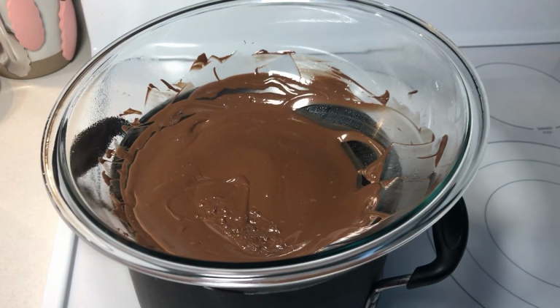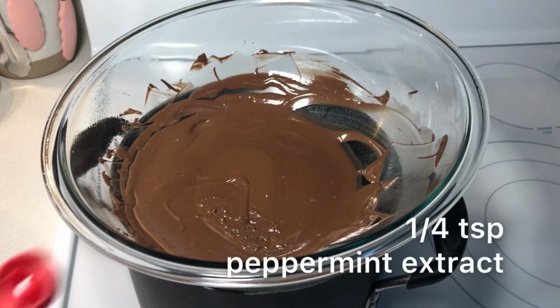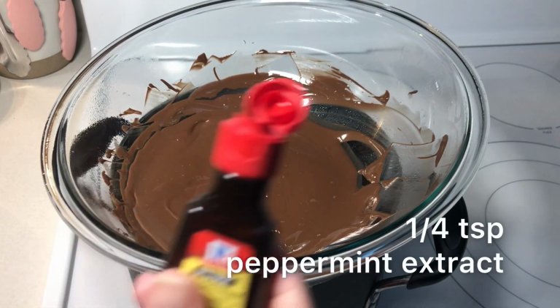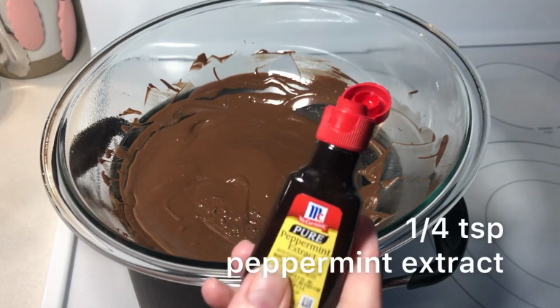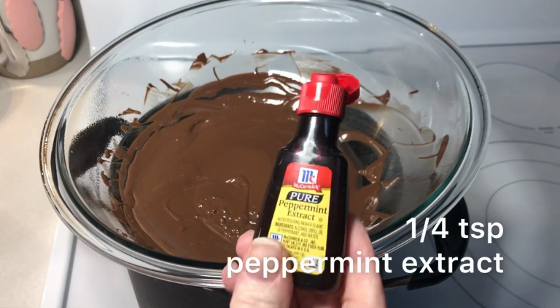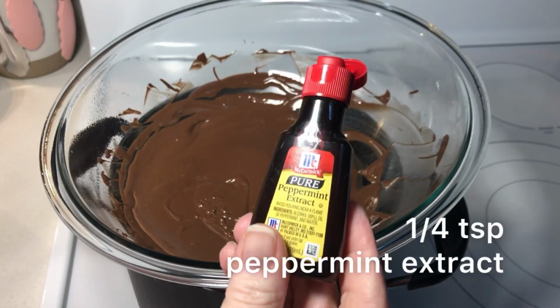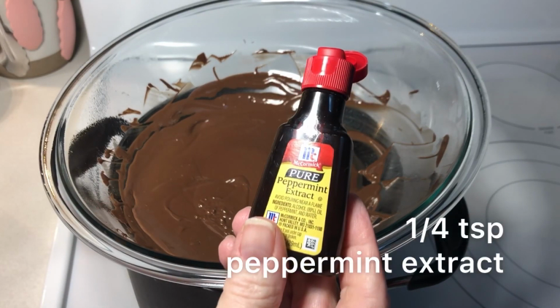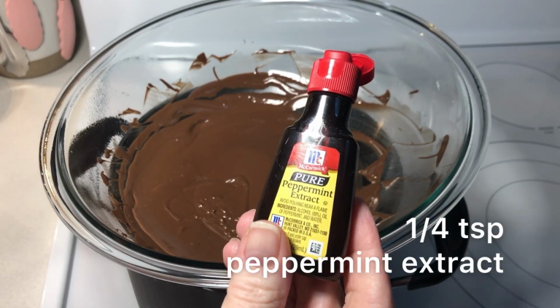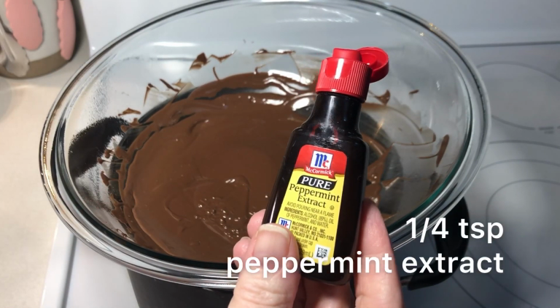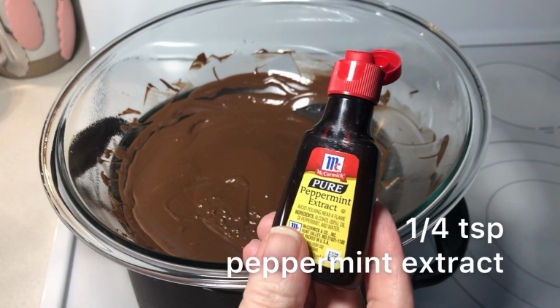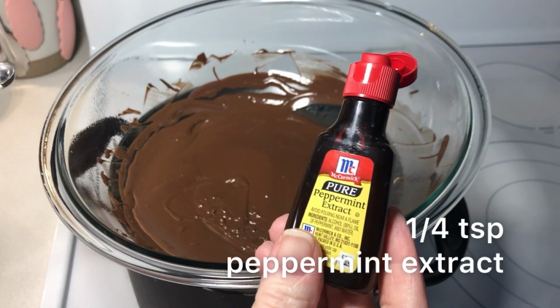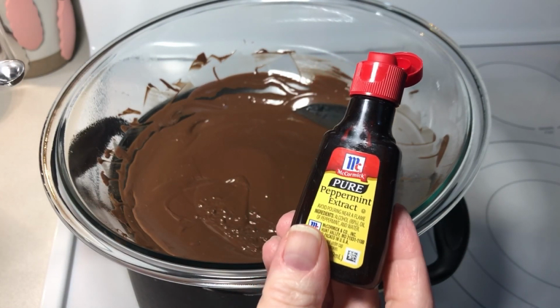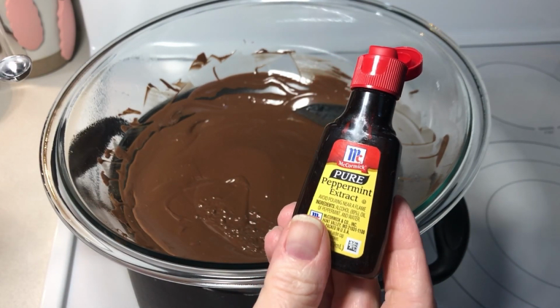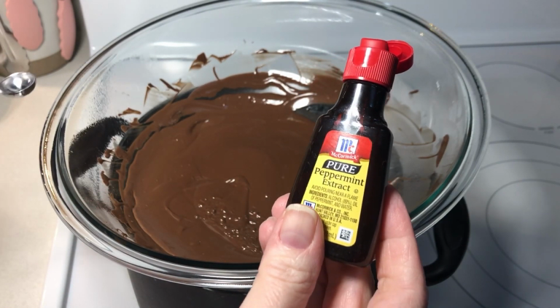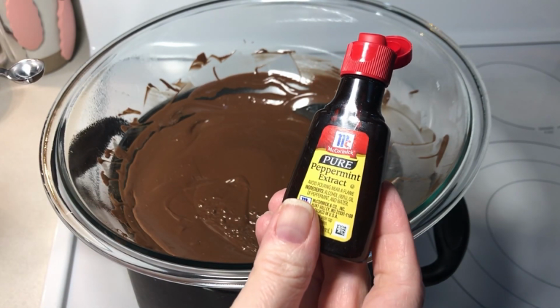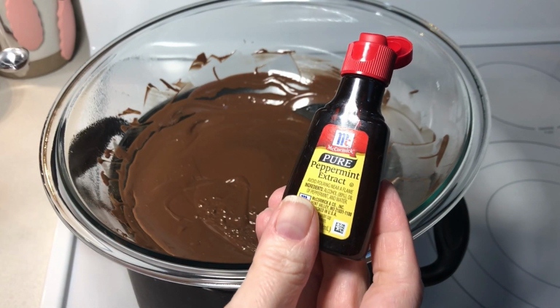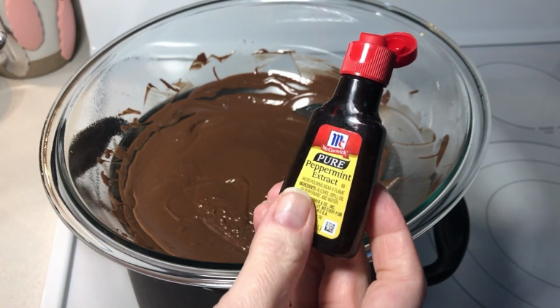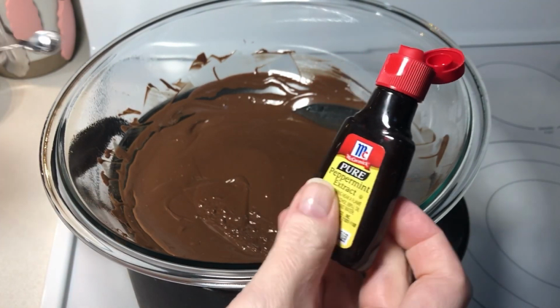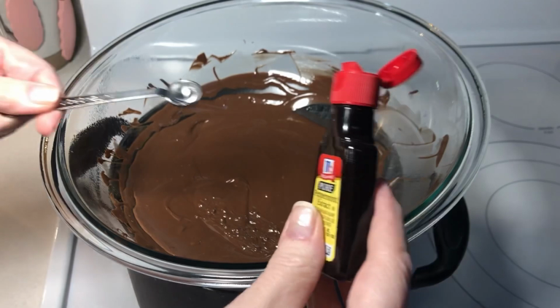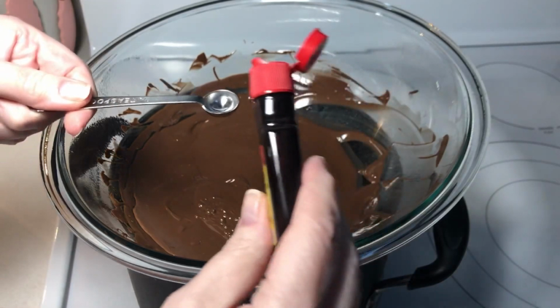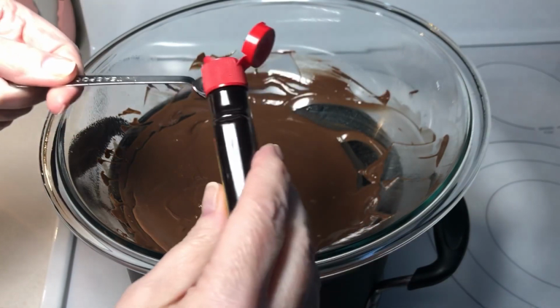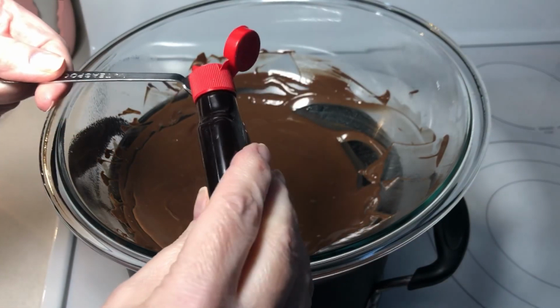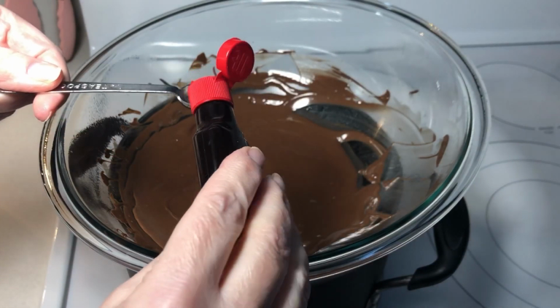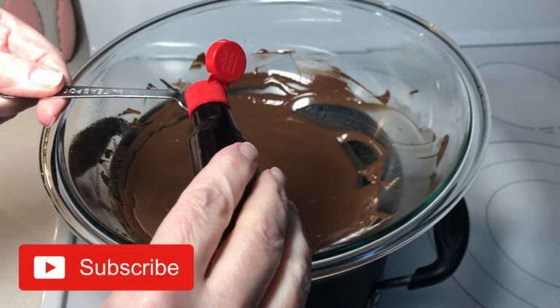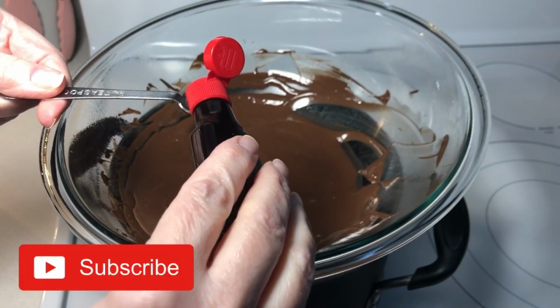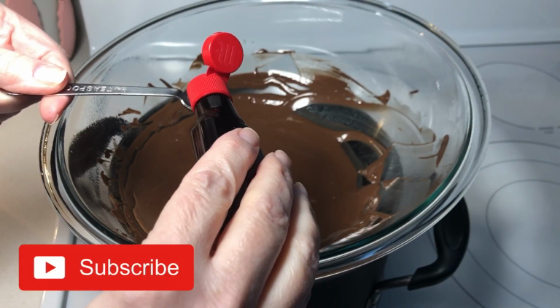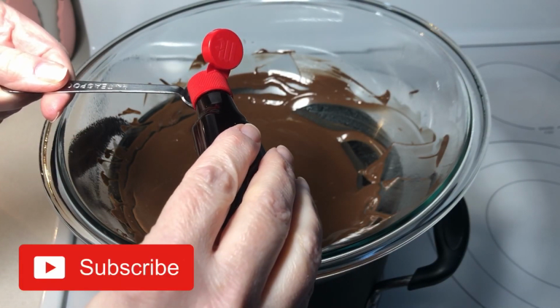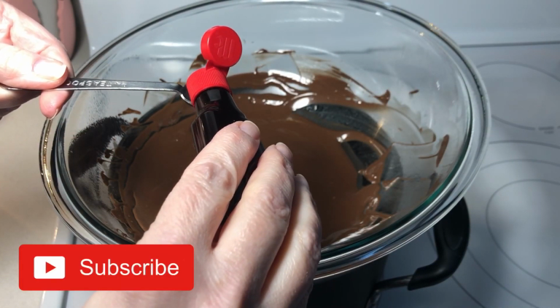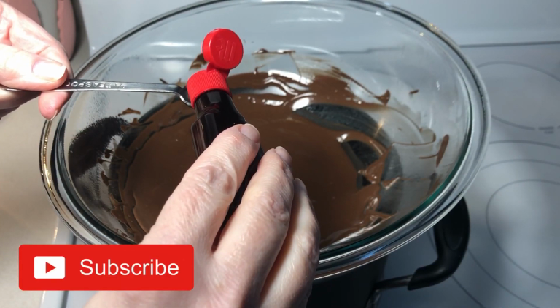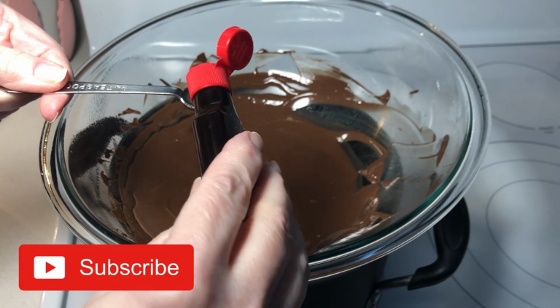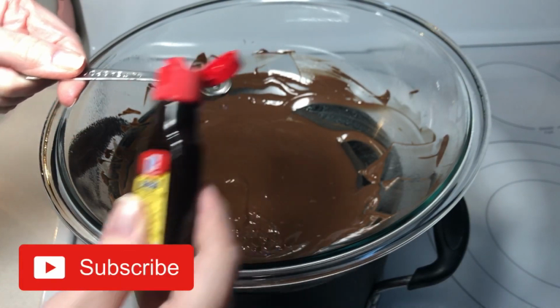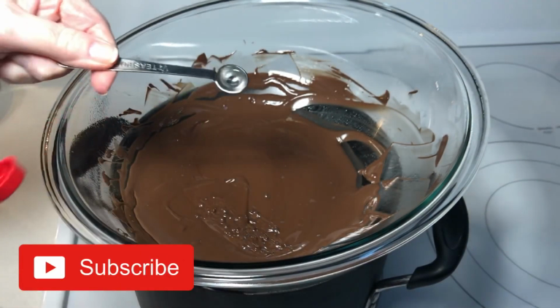Once the chocolate is melted, add a quarter teaspoon of peppermint extract. Stir the mixture until the extract is completely incorporated.